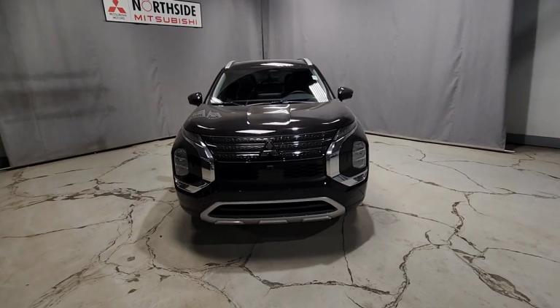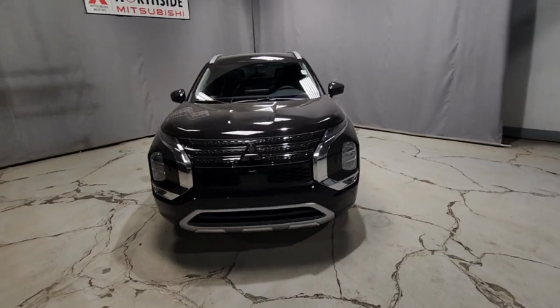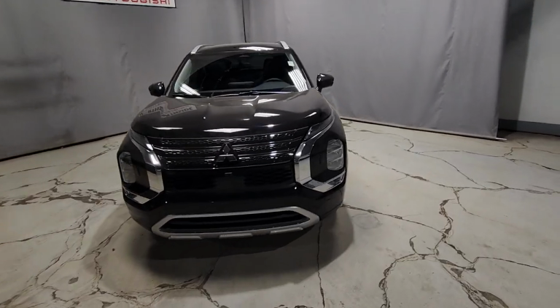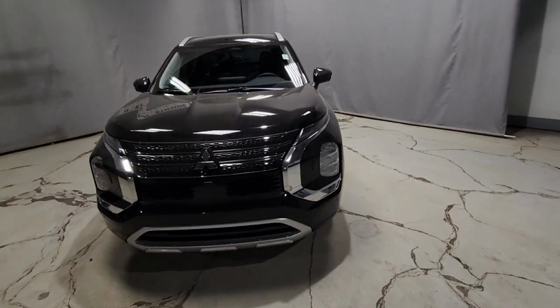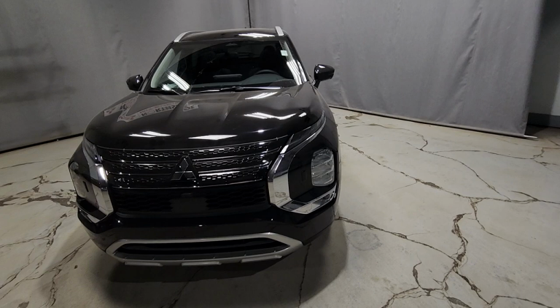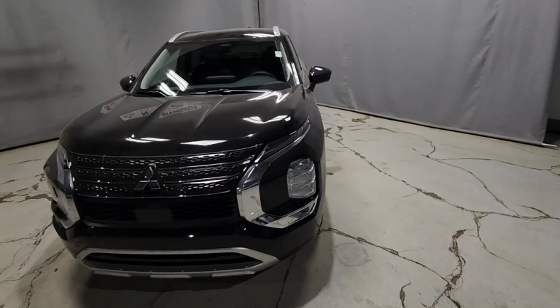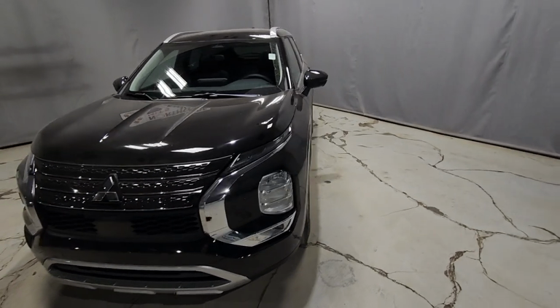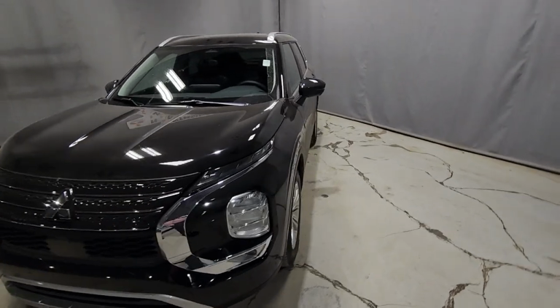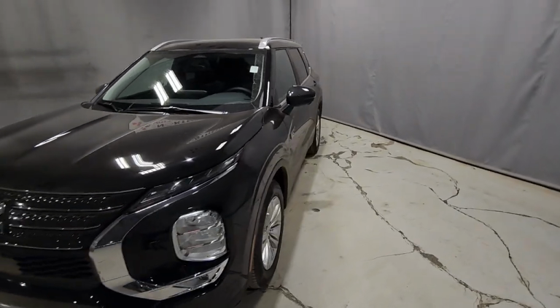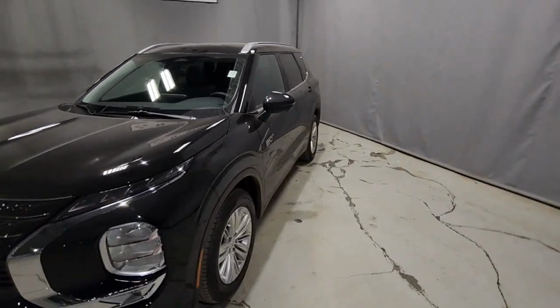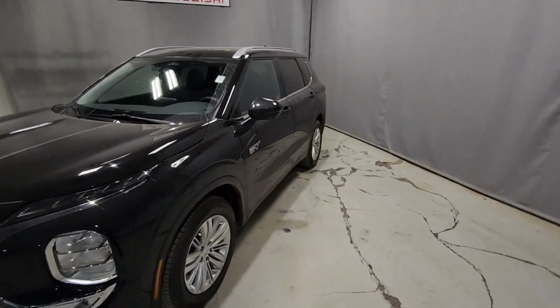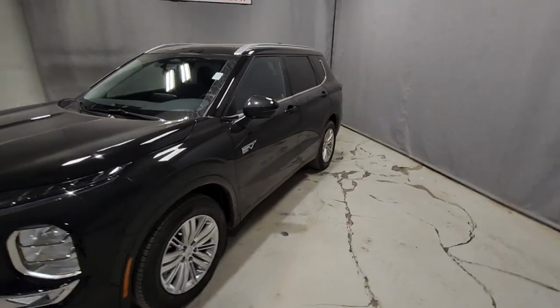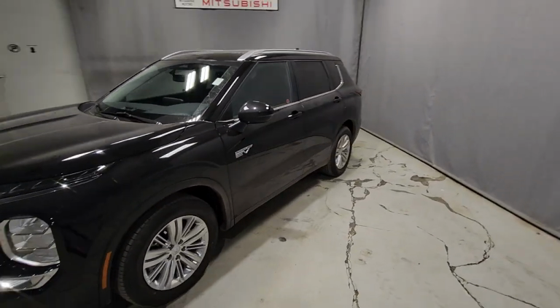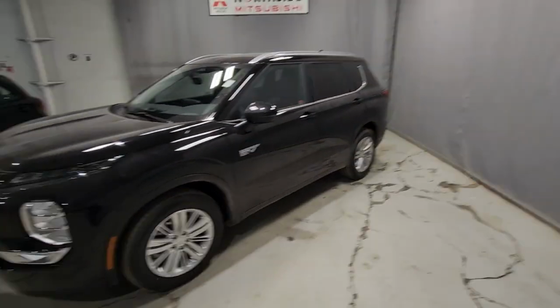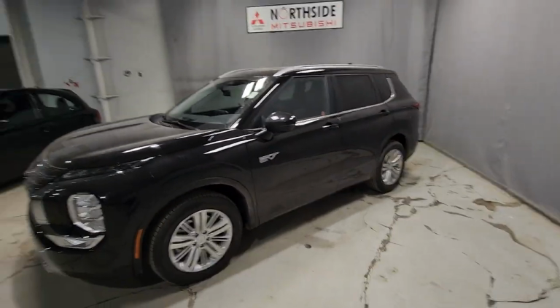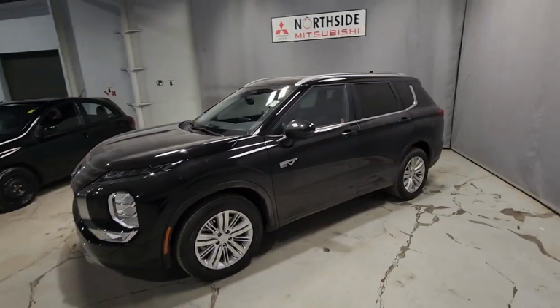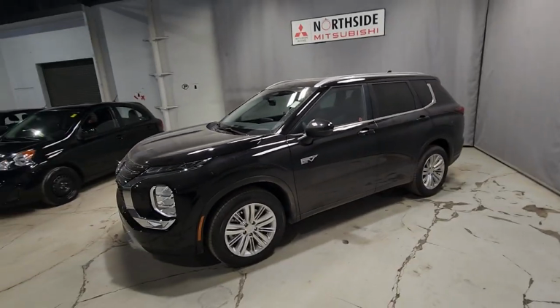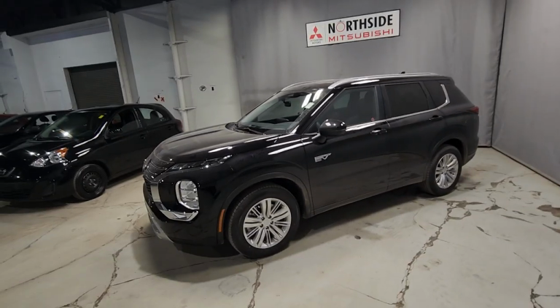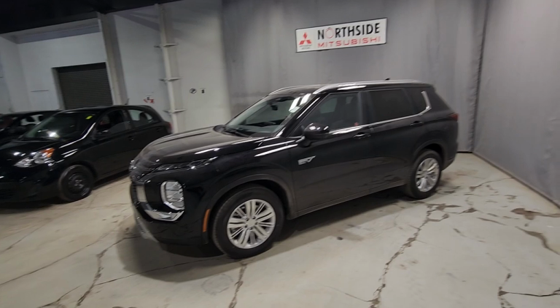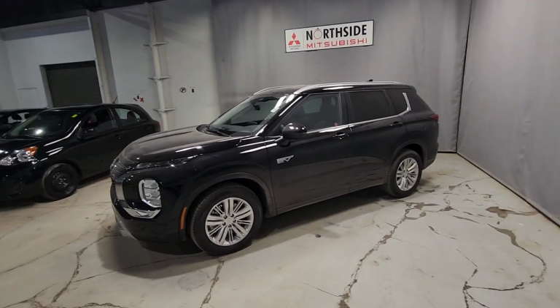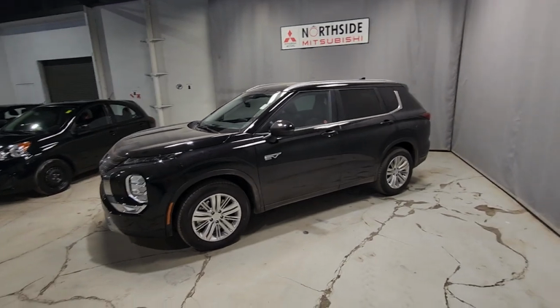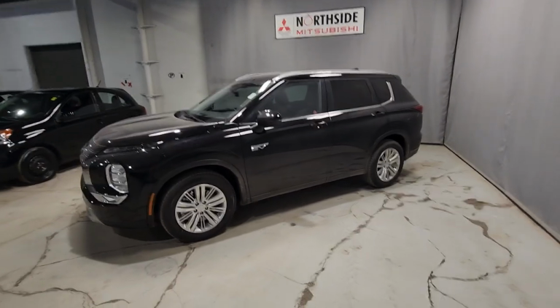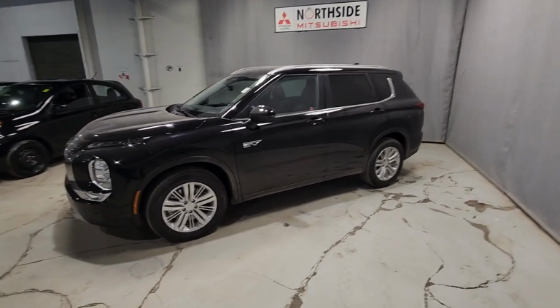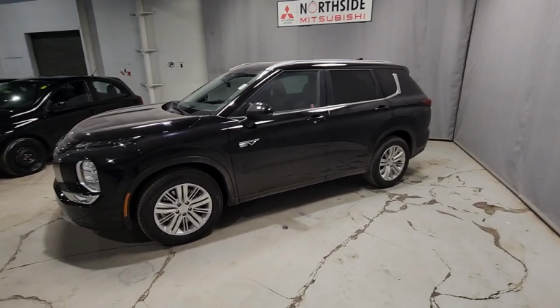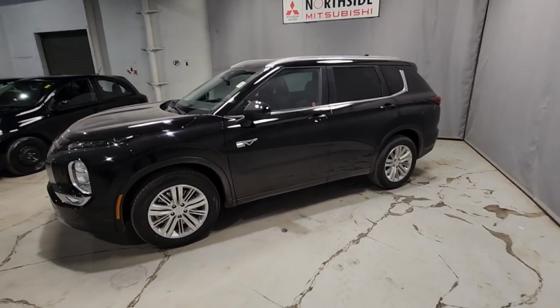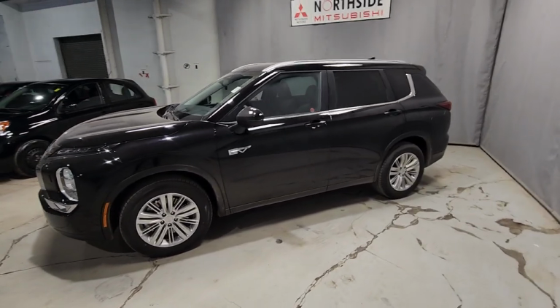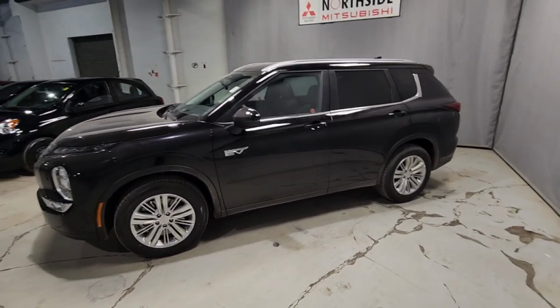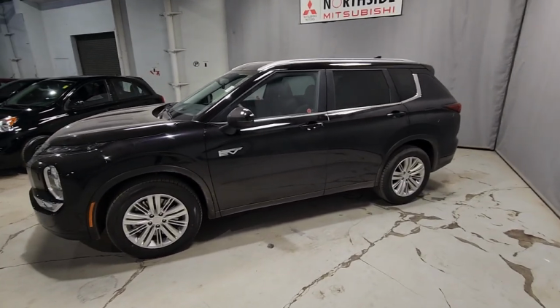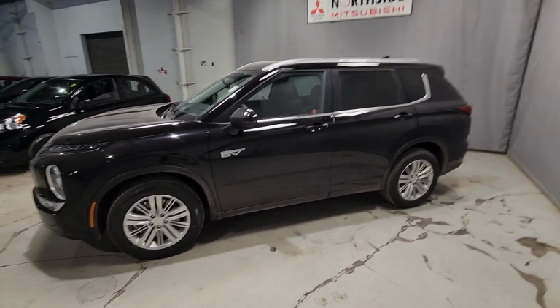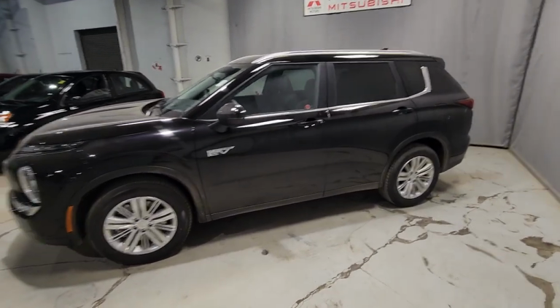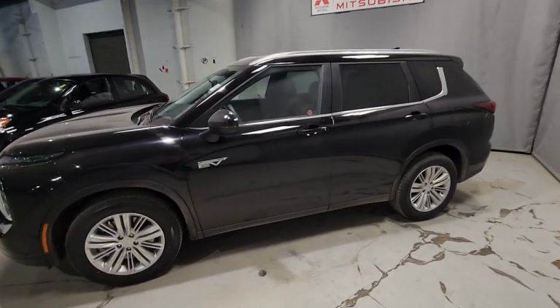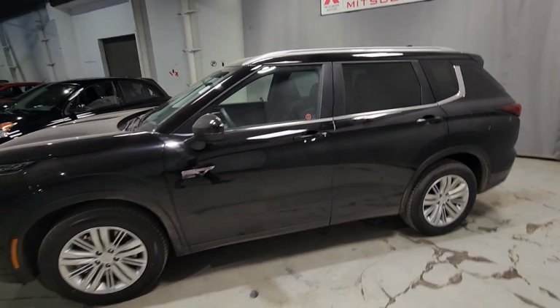So like all PHEVs, the Outlander is going to have your 2.4-liter gas generator along with your 20-kilowatt-hour drive battery that is going to be providing power to both of your twin electric motors.